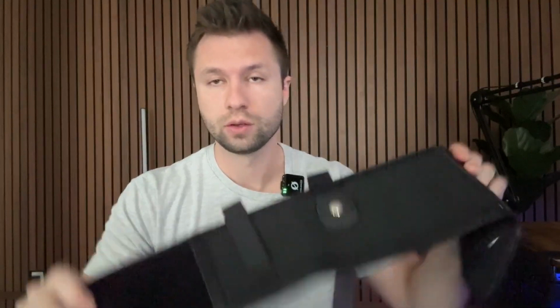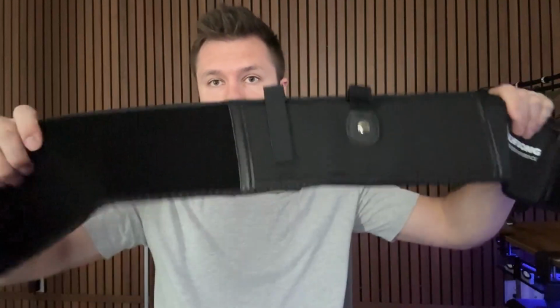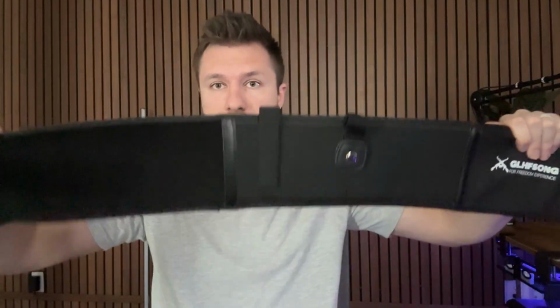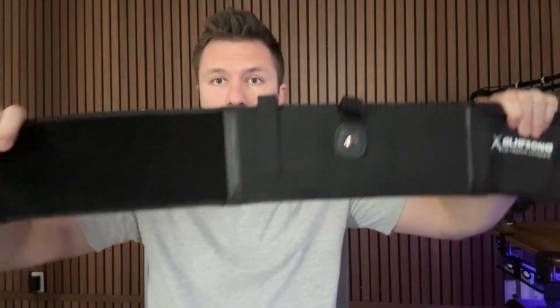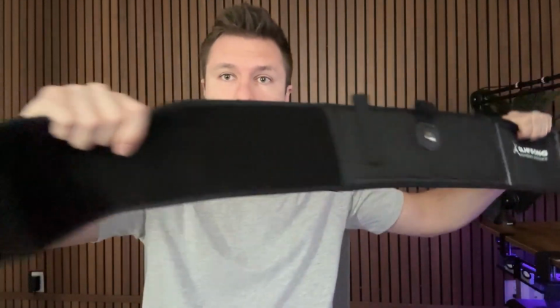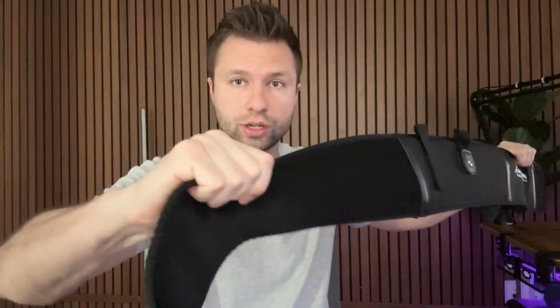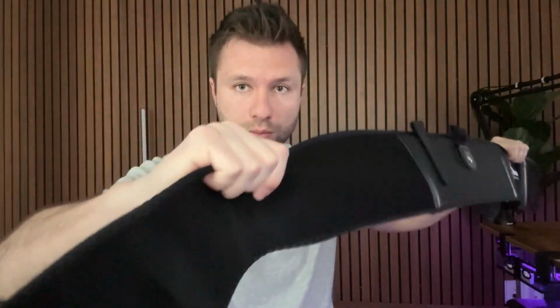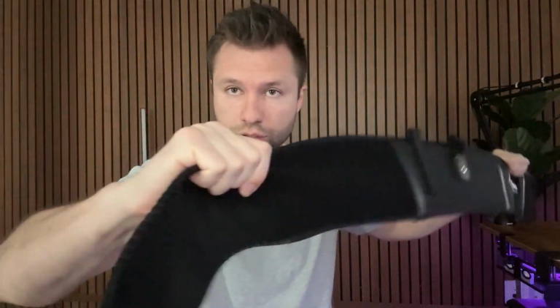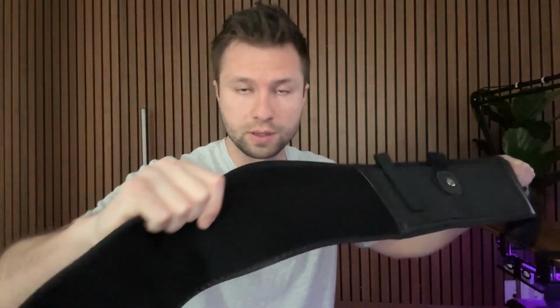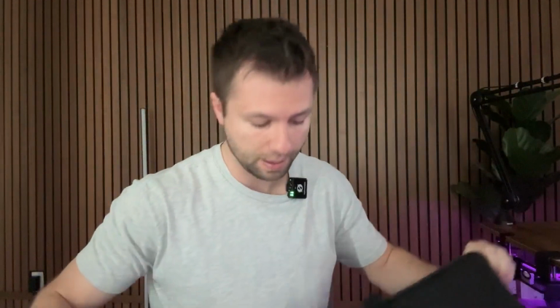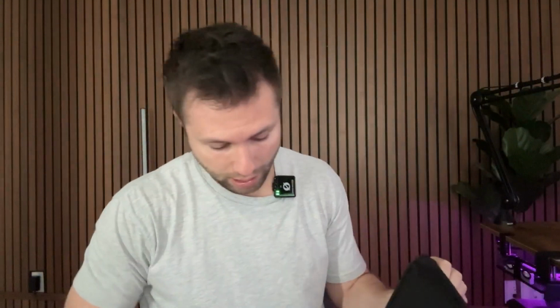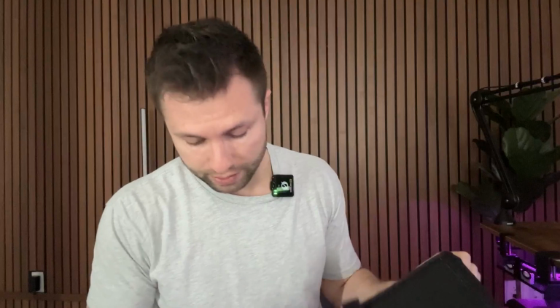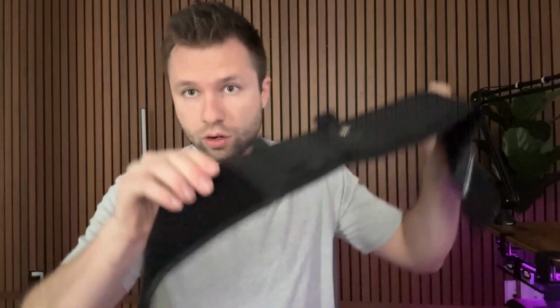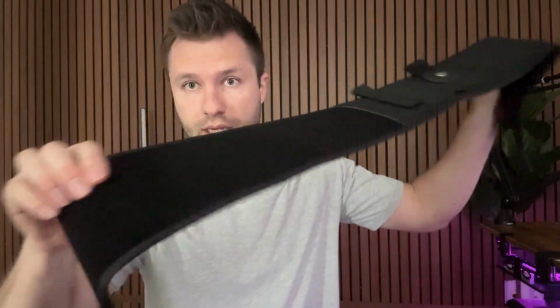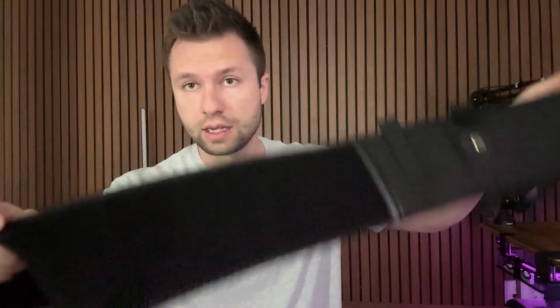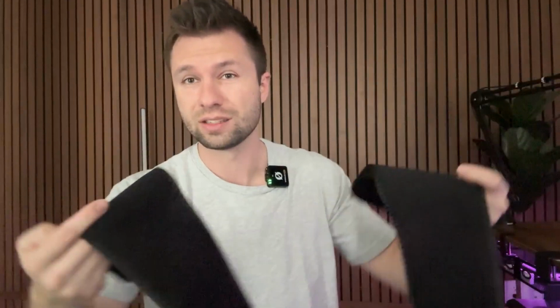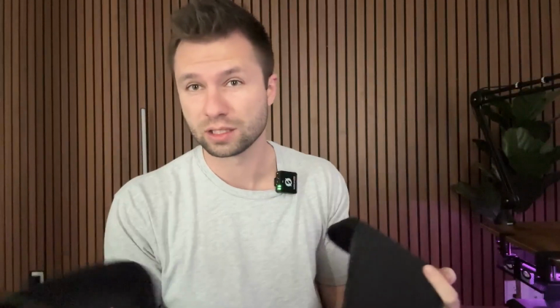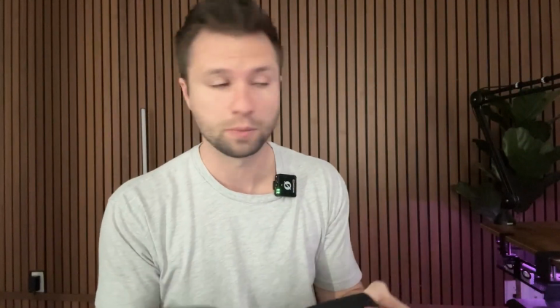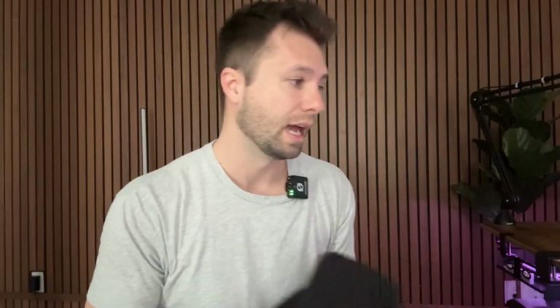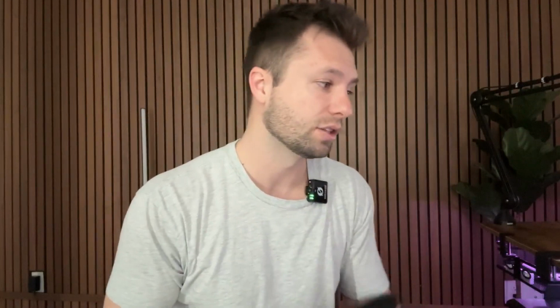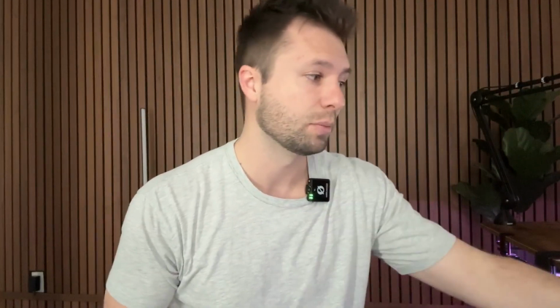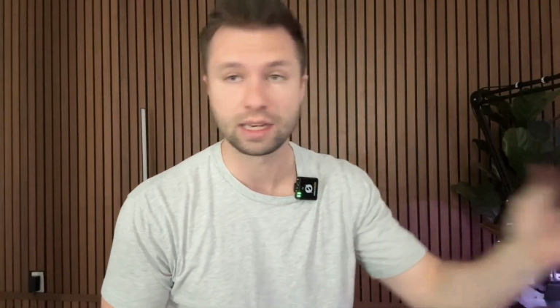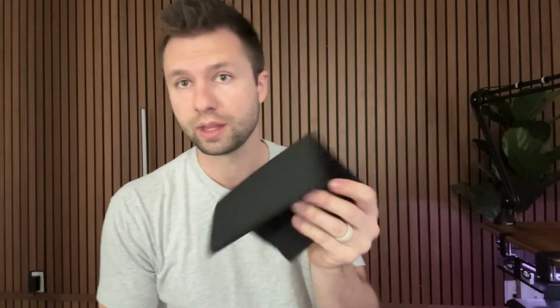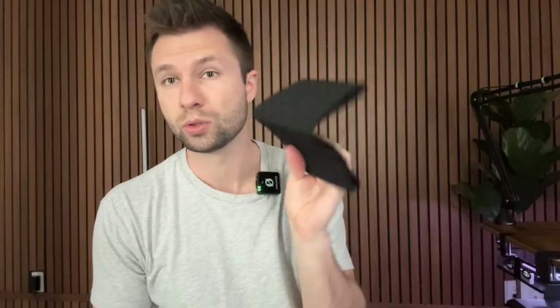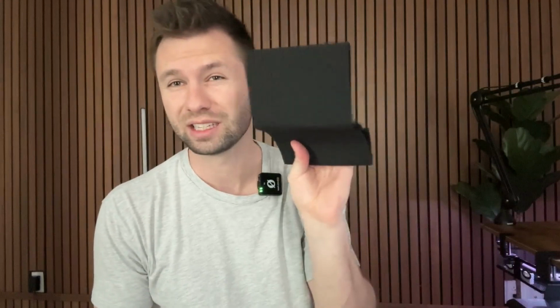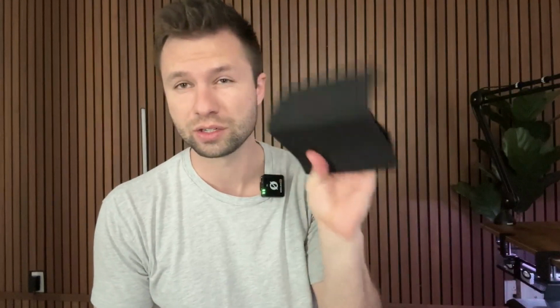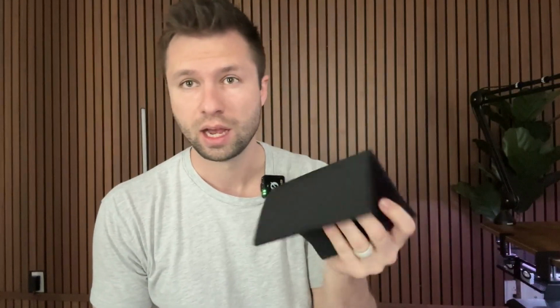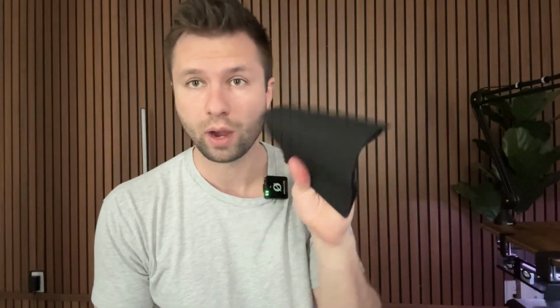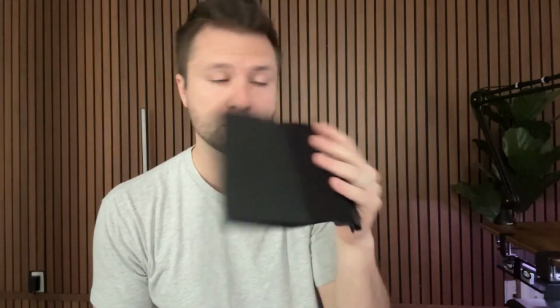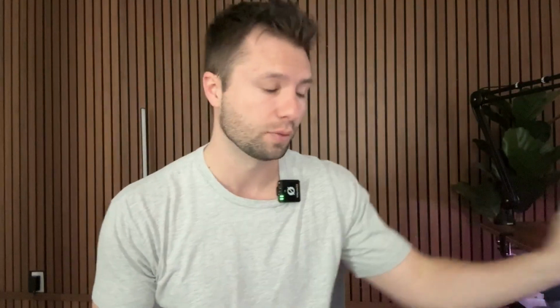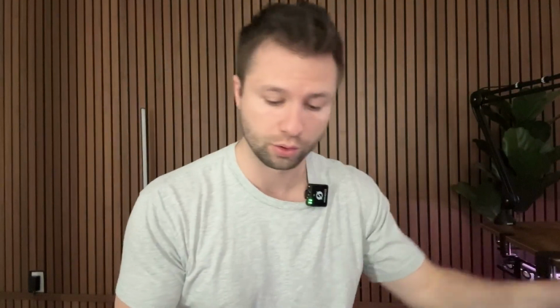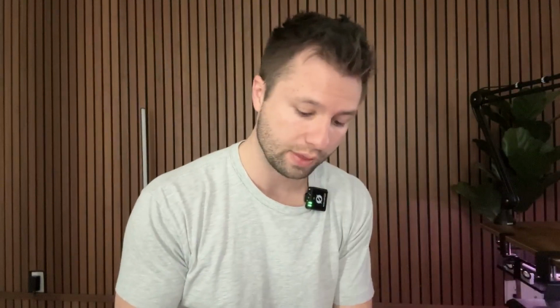You can see that it is kind of a little bit stretchy material but also firm at the same time. There is velcro throughout the entire thing so this is very customizable, and it does also come with an extension that can go up to 62 inches wide in case you needed to add that.